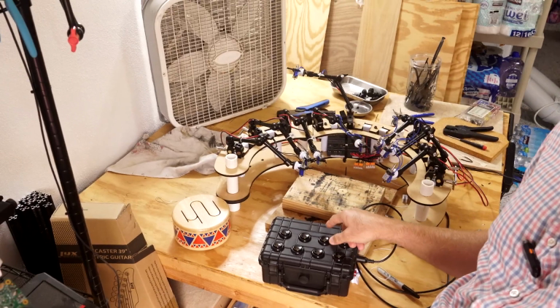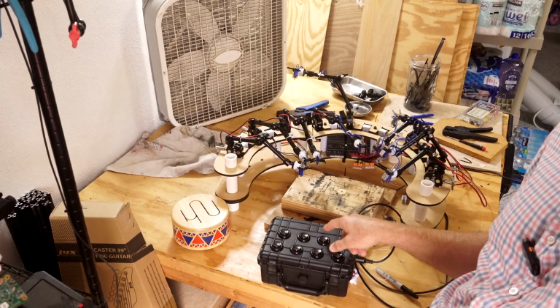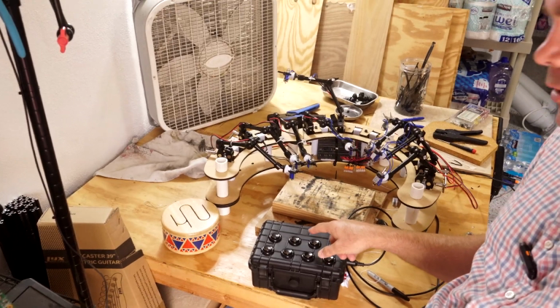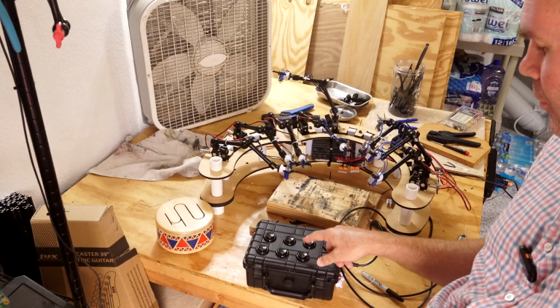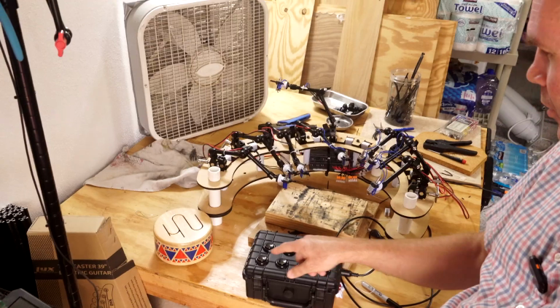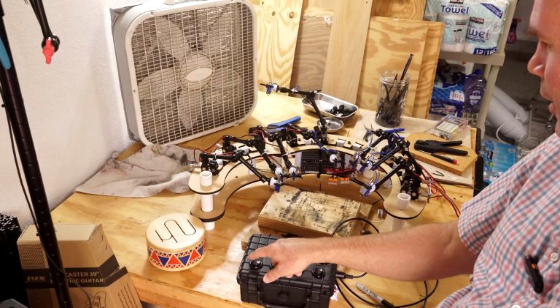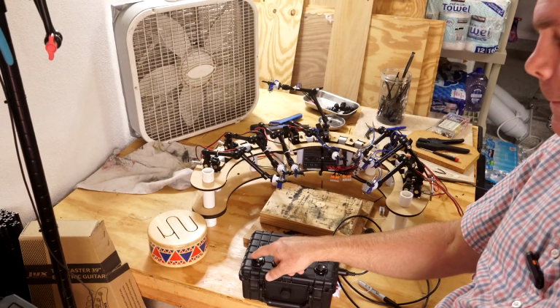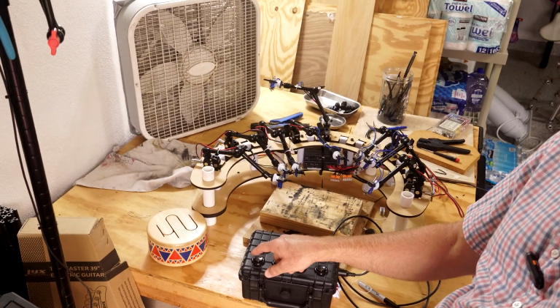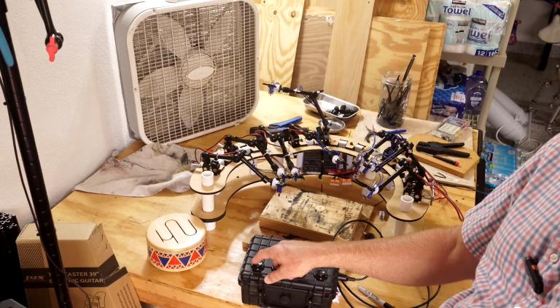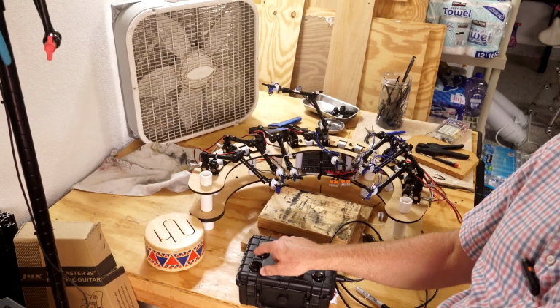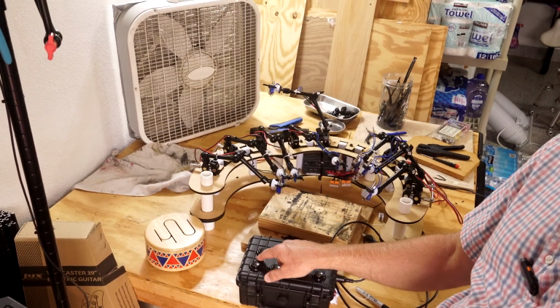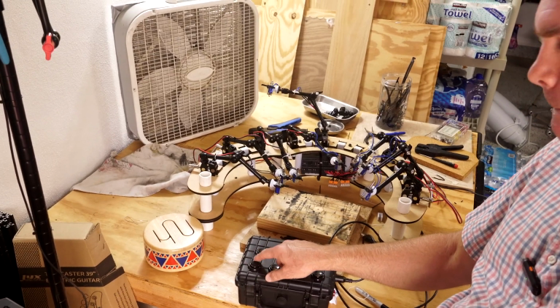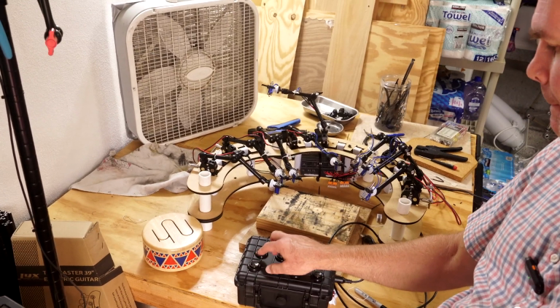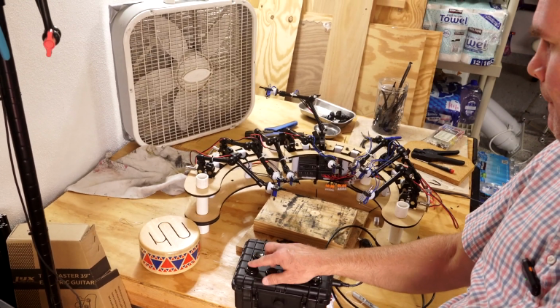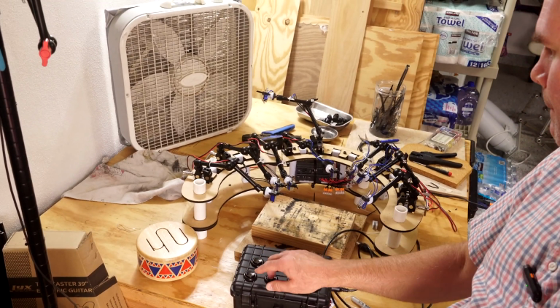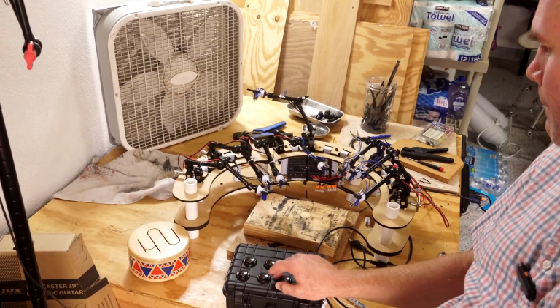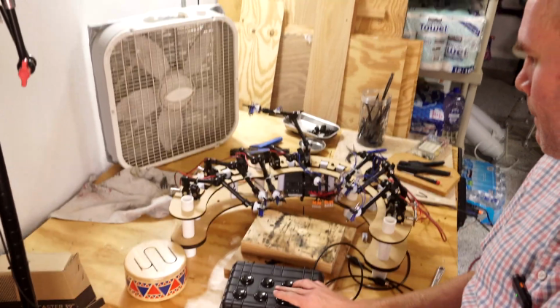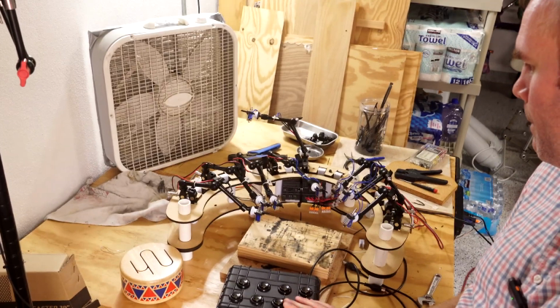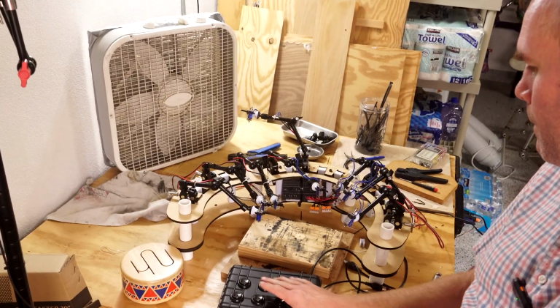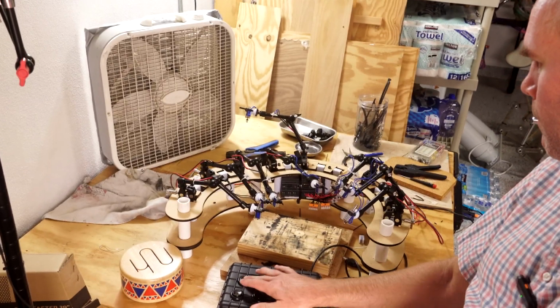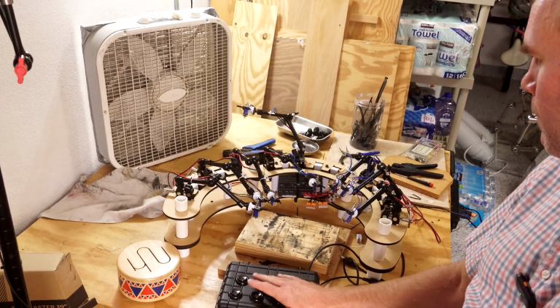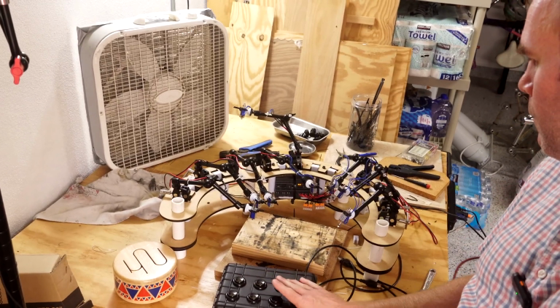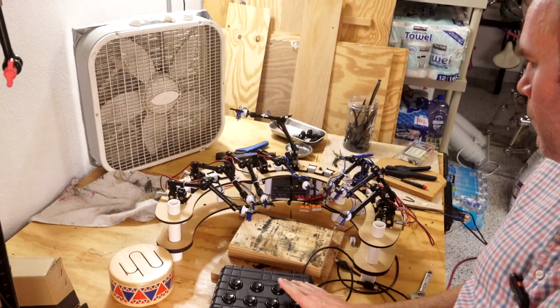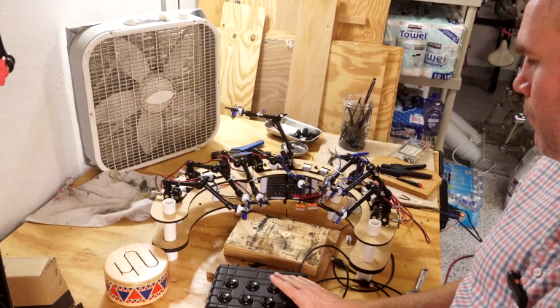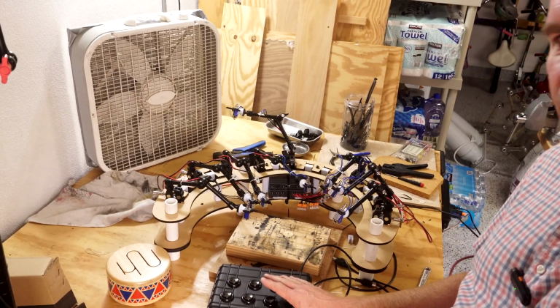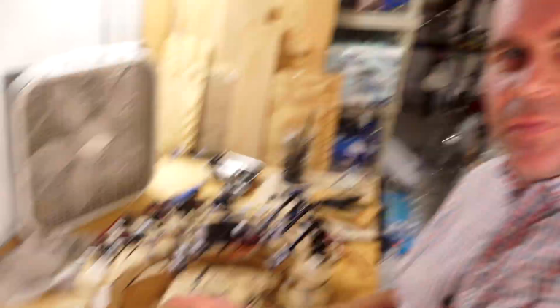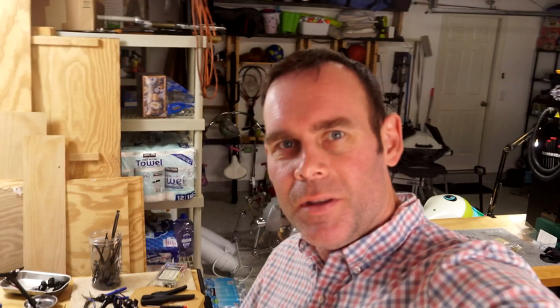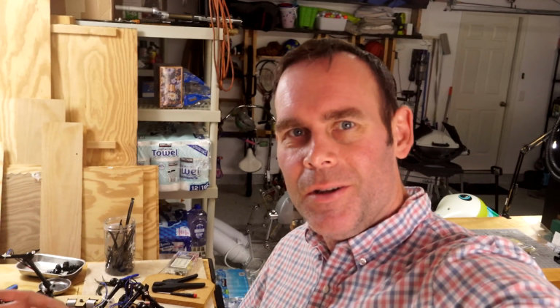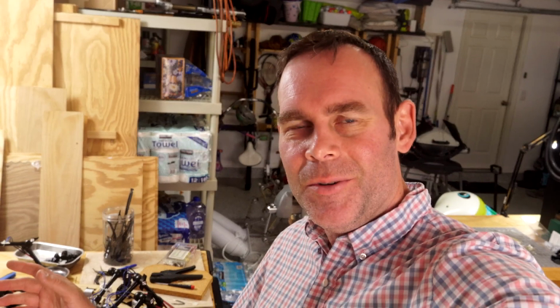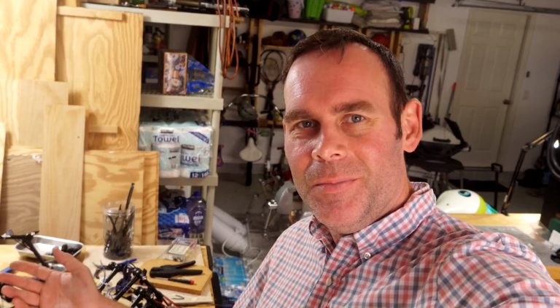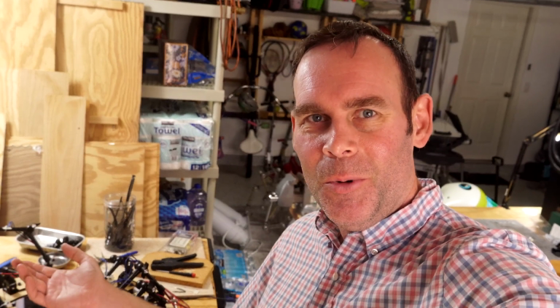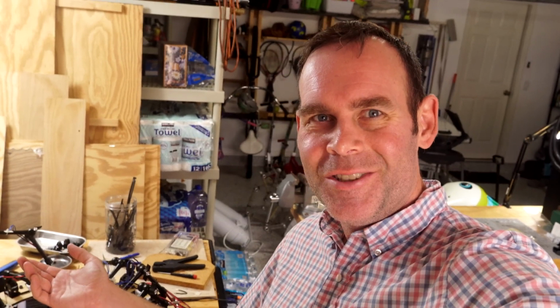Got my thing here — oh, look at that. Awesome. It all works.